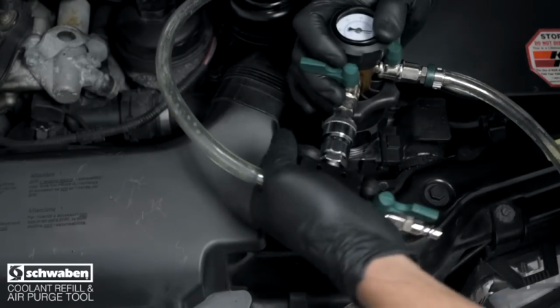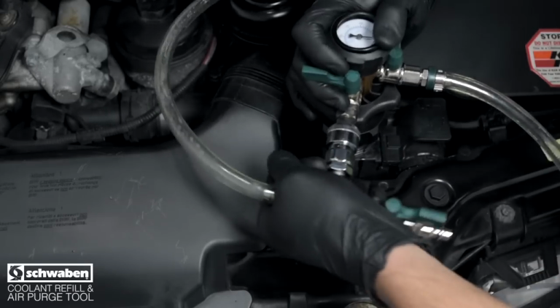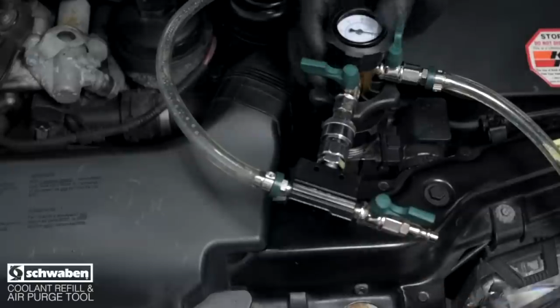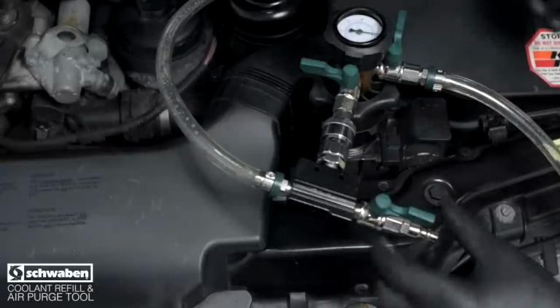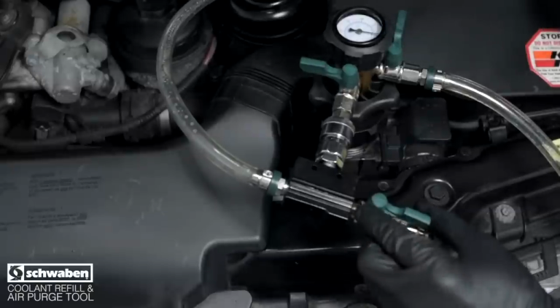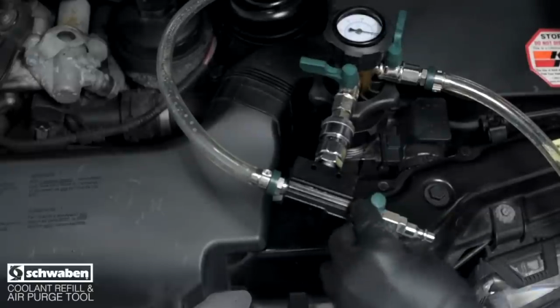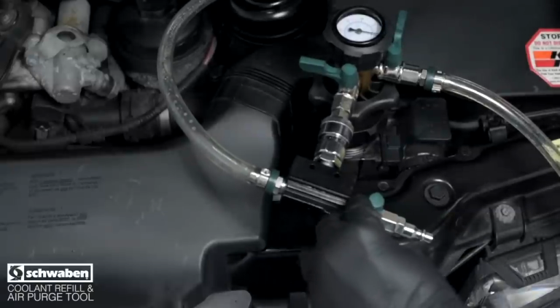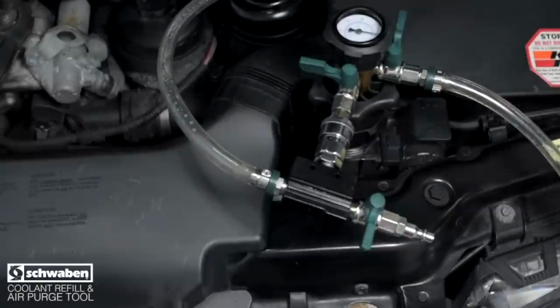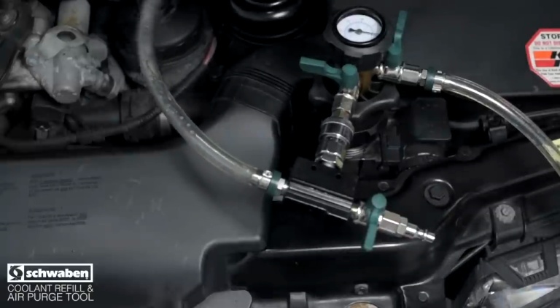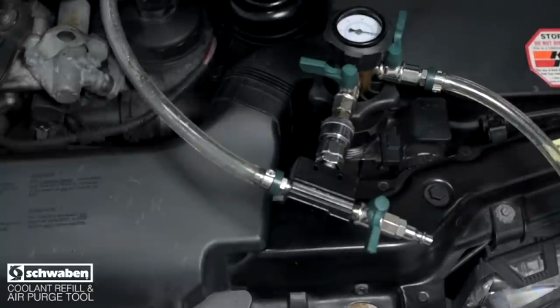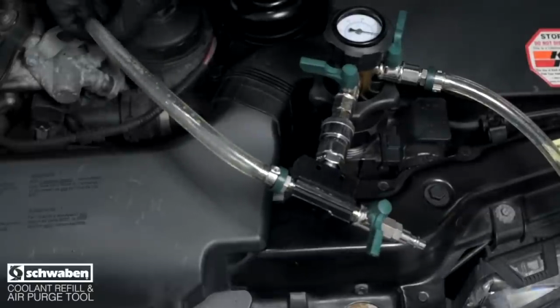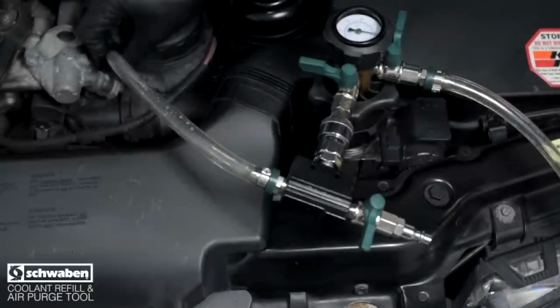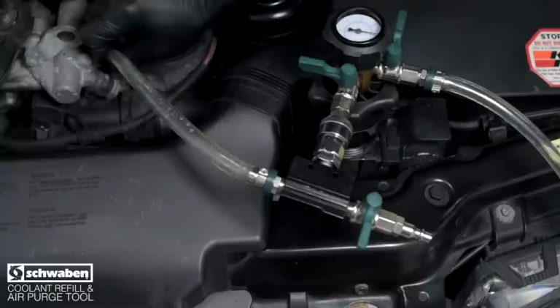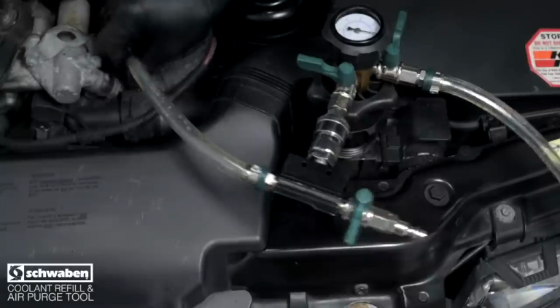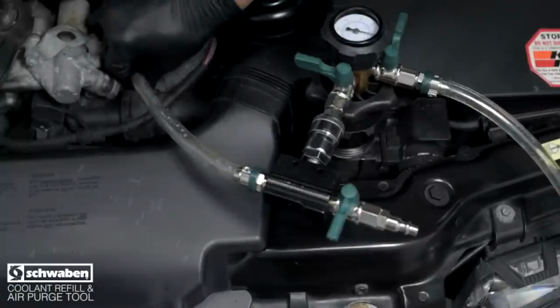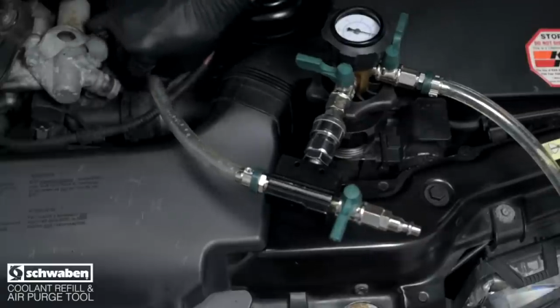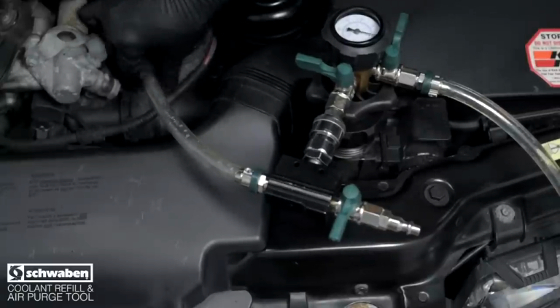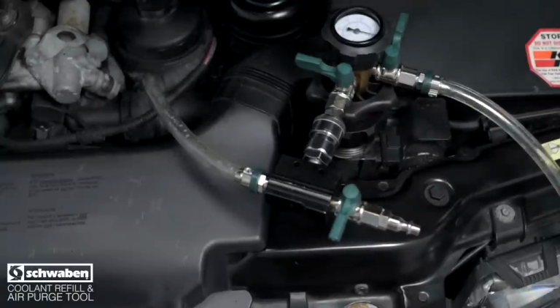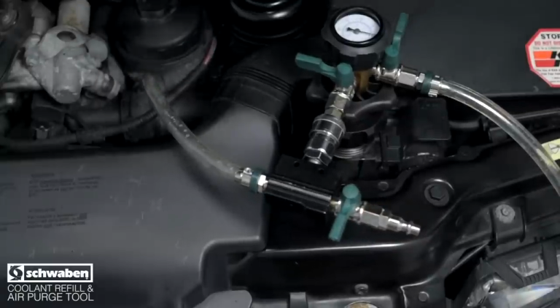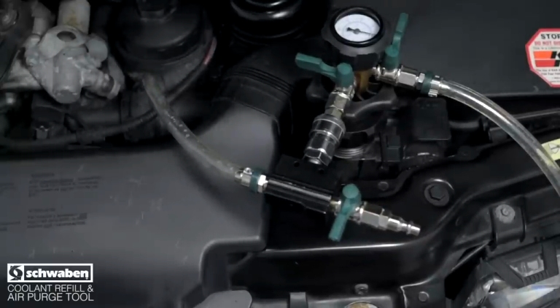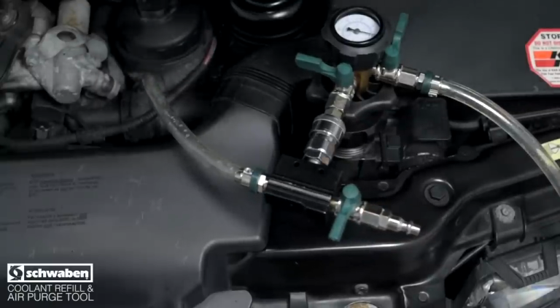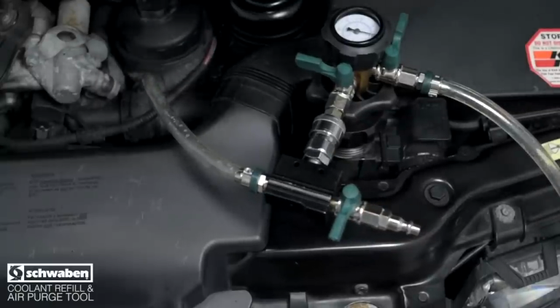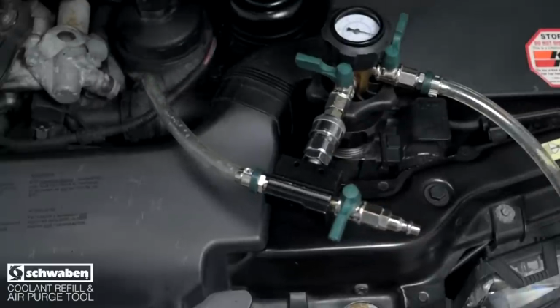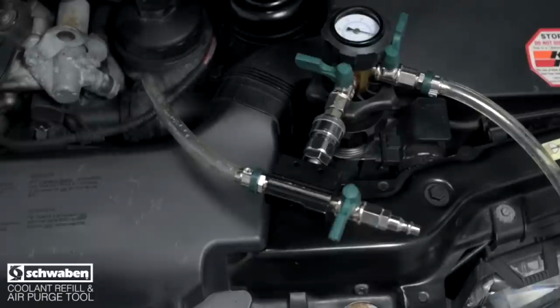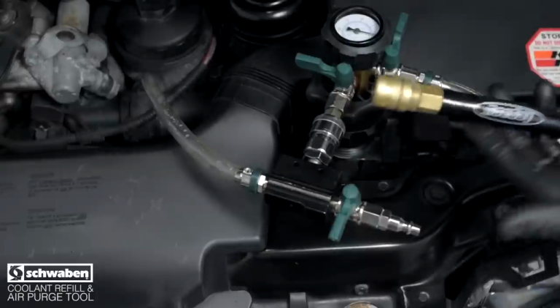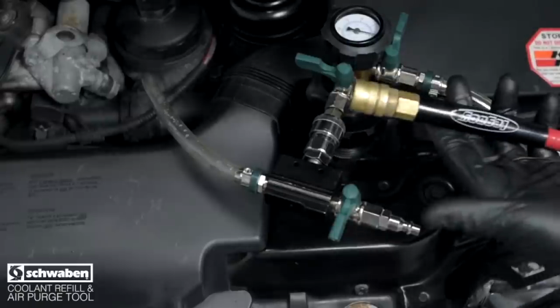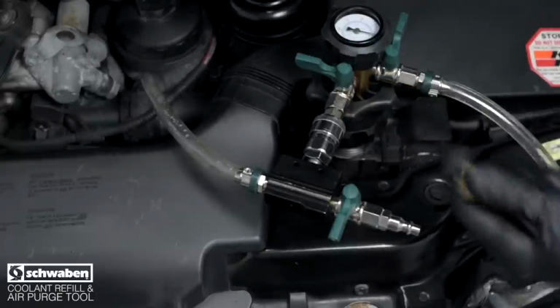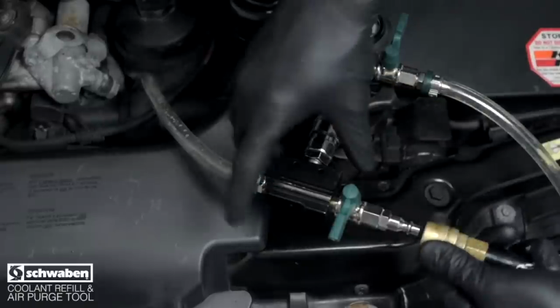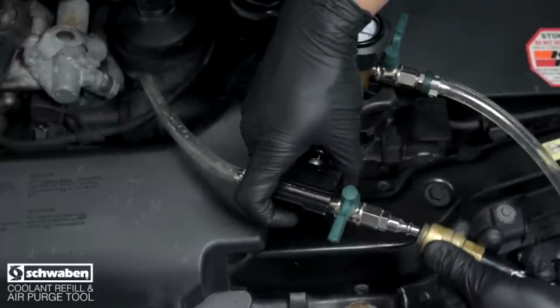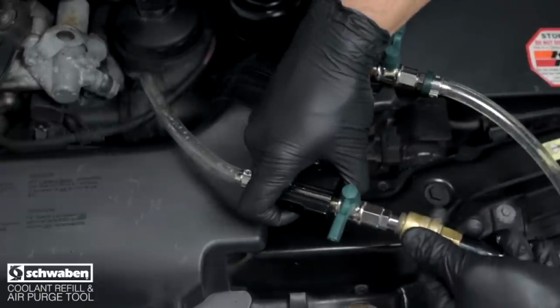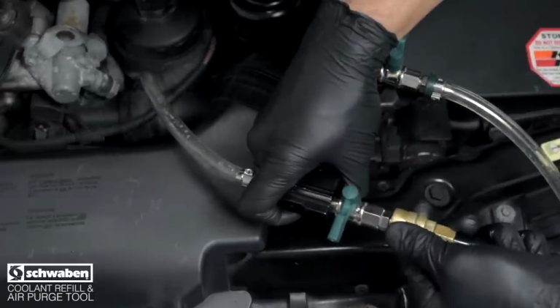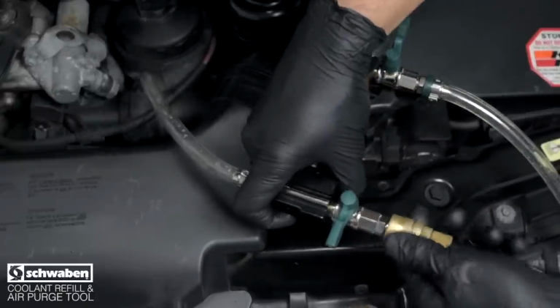Keep the hose, which is connected to the venturi adapter, pointed away from electrical components. Some coolant may vent out of this tube, so you may wish to place this hose into a catch can or bucket. Attach the air line to the venturi adapter and open the venturi valve.